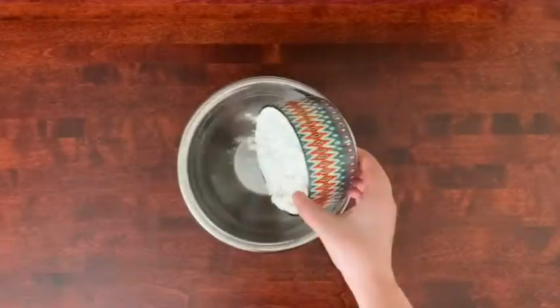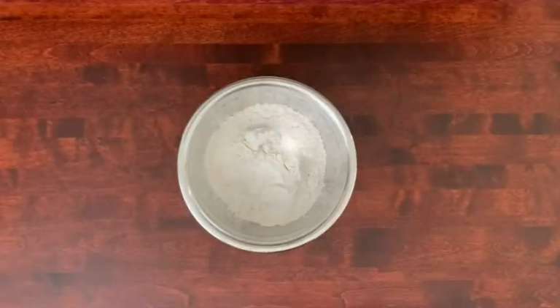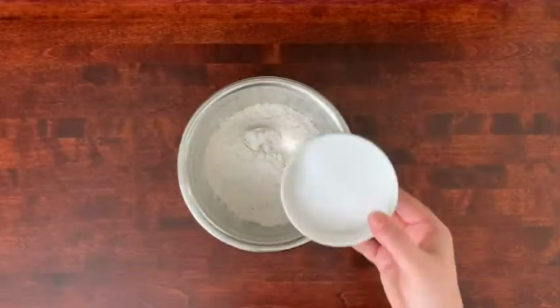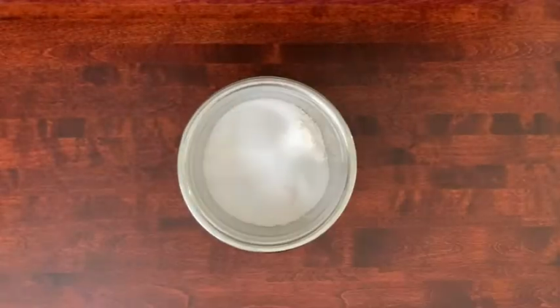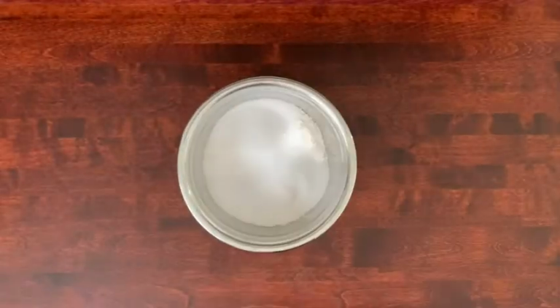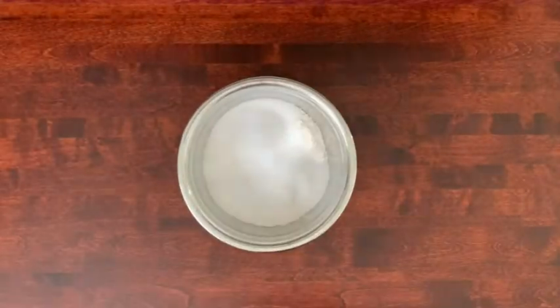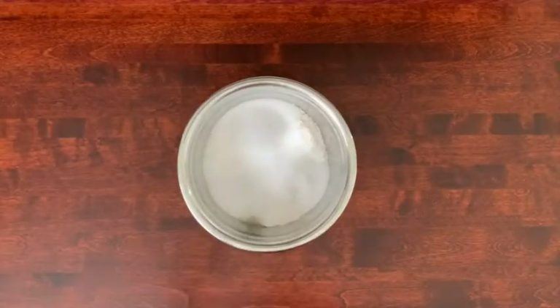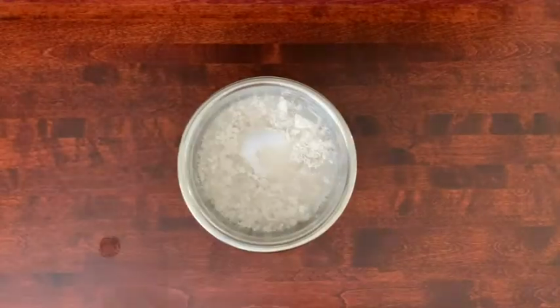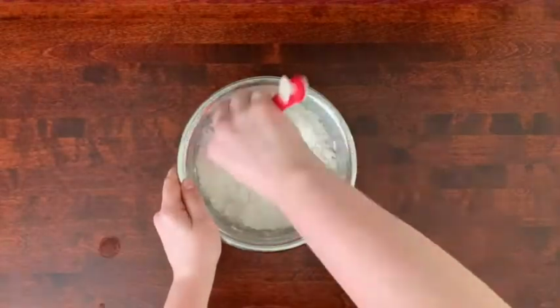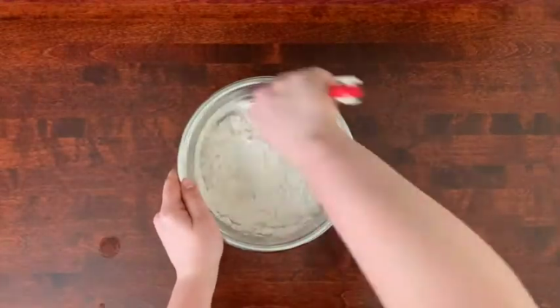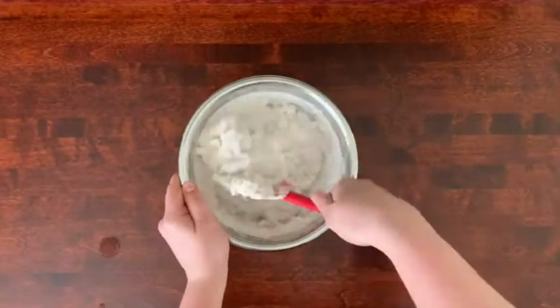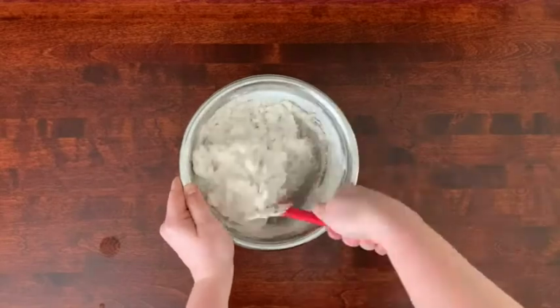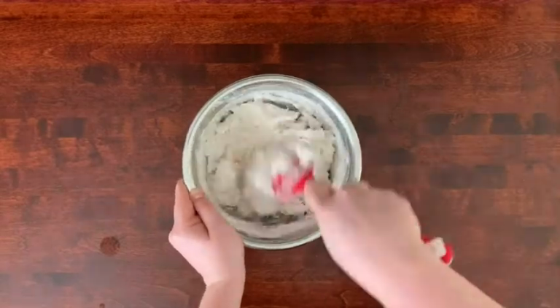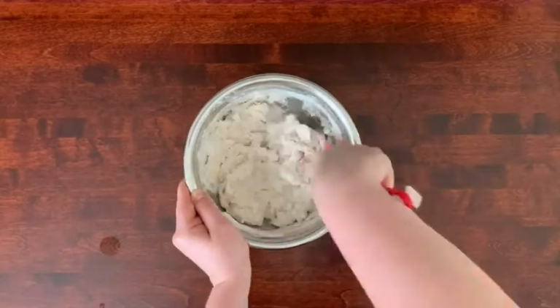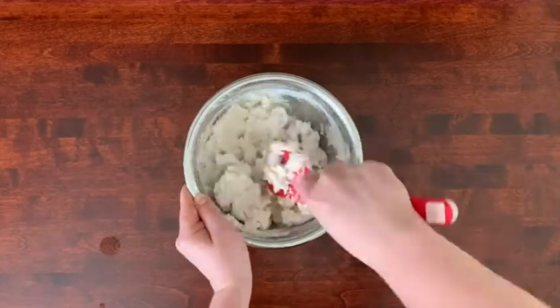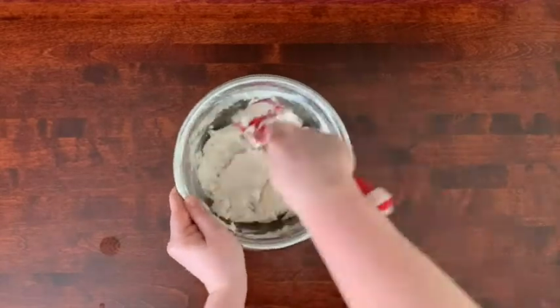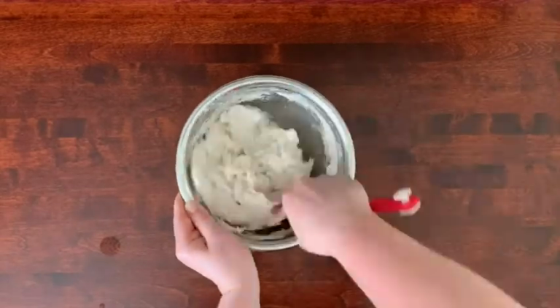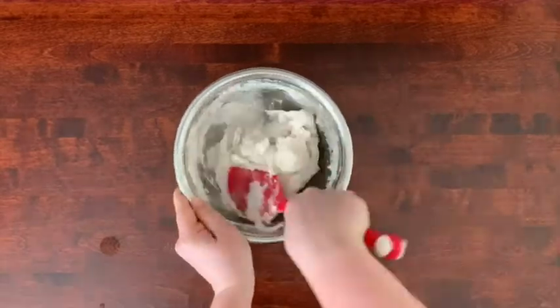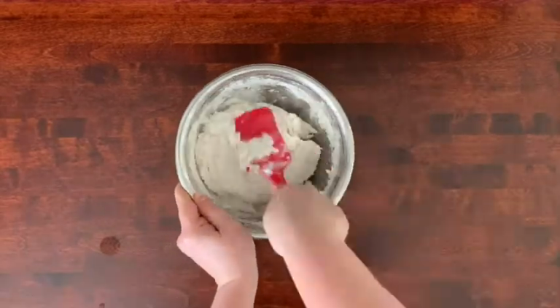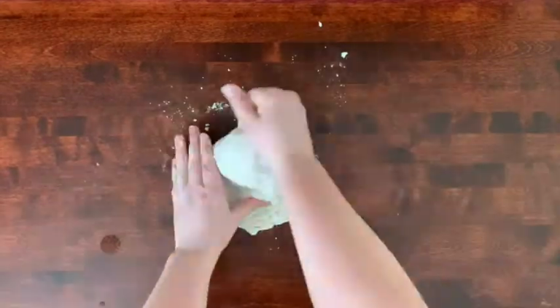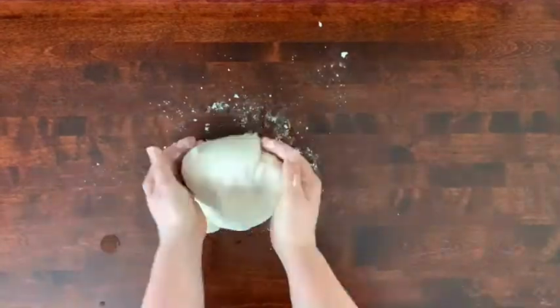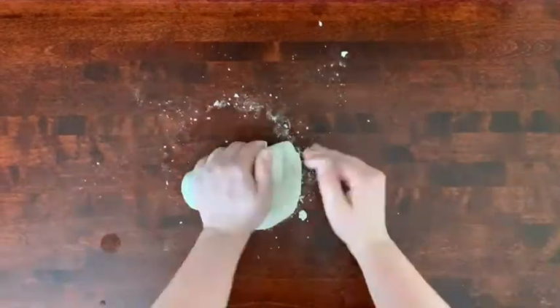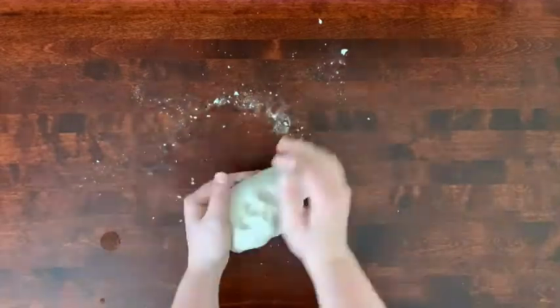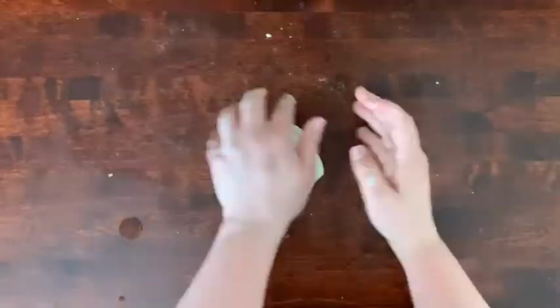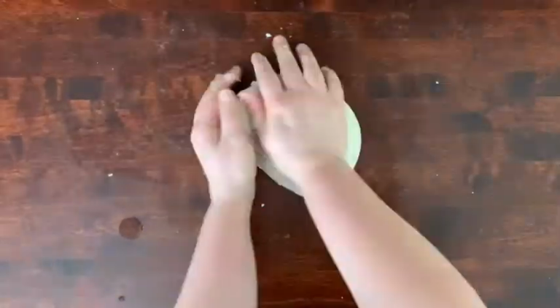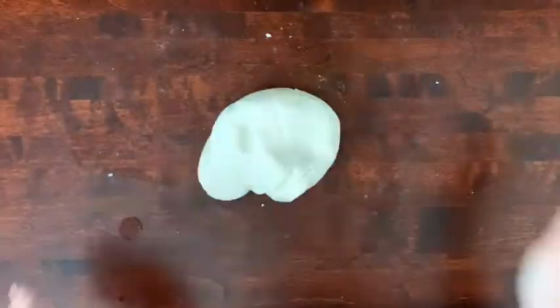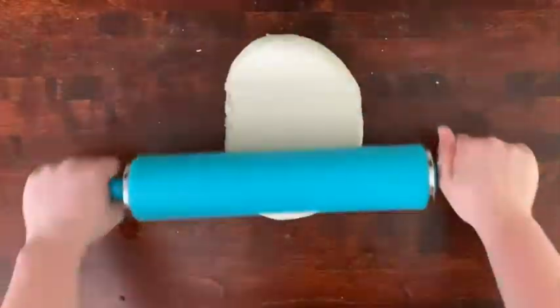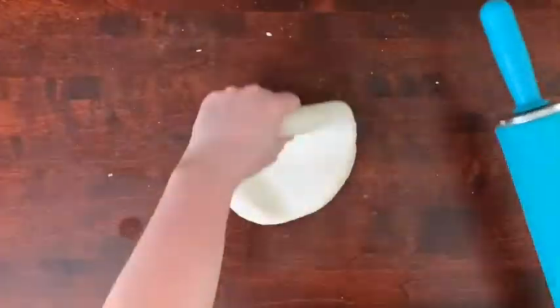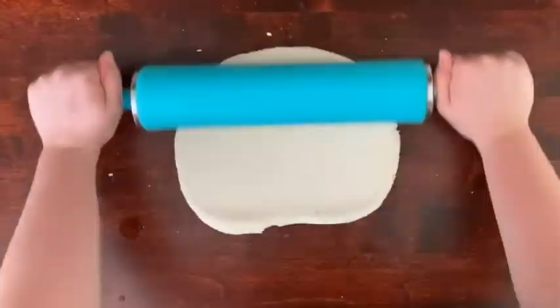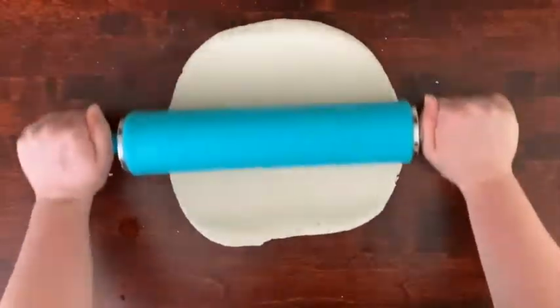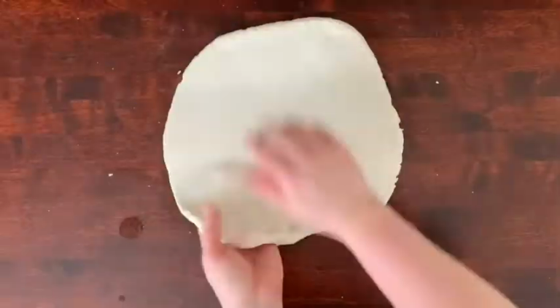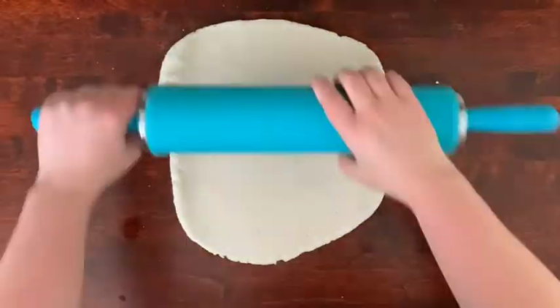Mix together your two cups of flour, three-quarter cup of salt, and cup of water. Mix until the dough starts coming together in a ball, and then knead until smooth. Roll out the dough until about a quarter inch thick. You don't want it to be thicker than your finger.